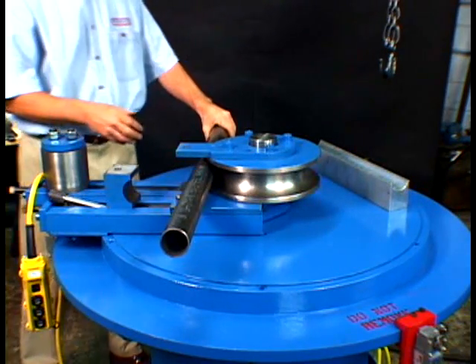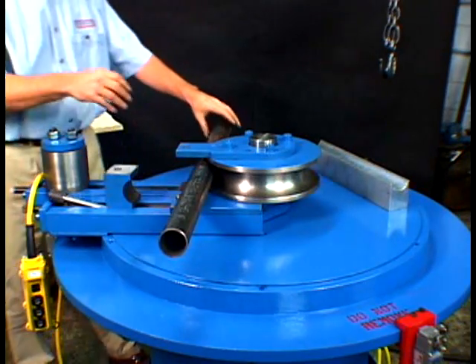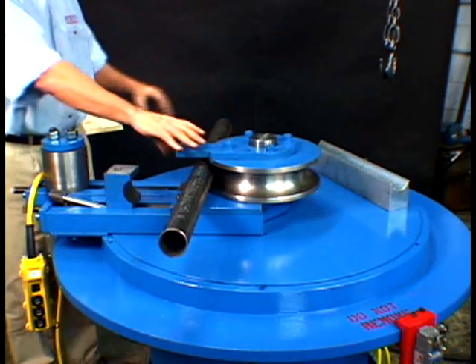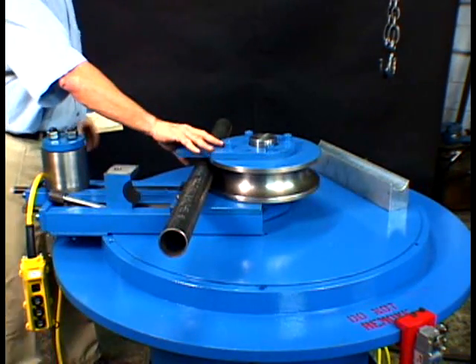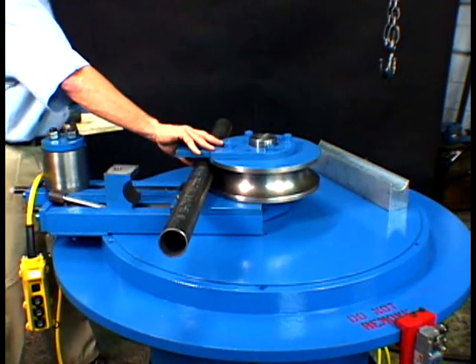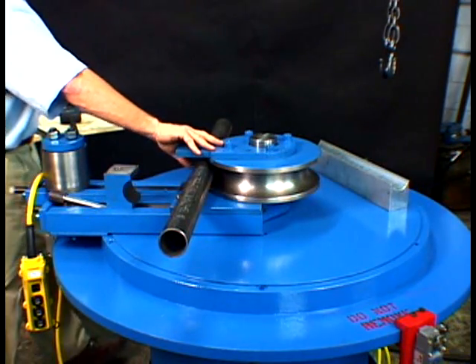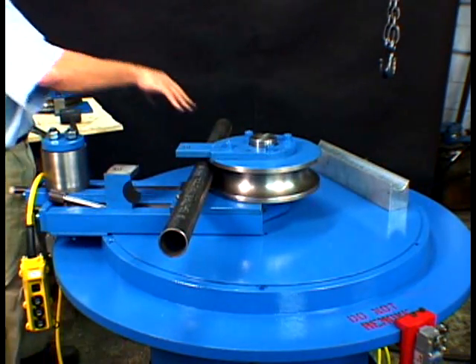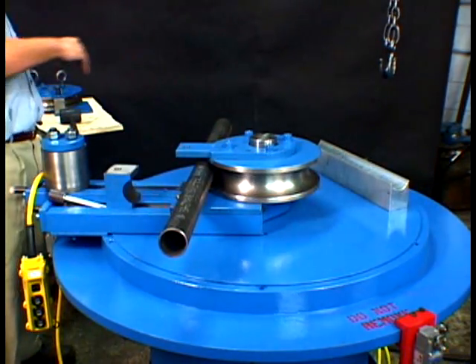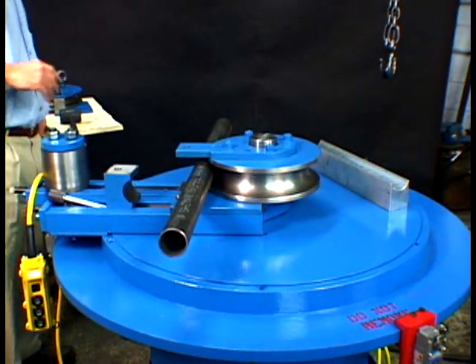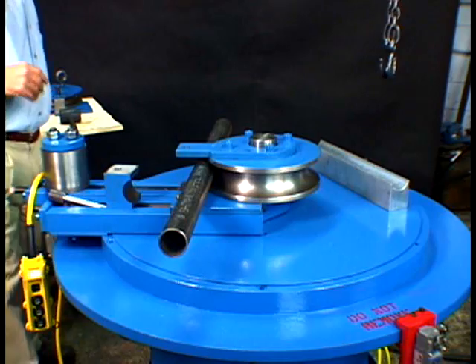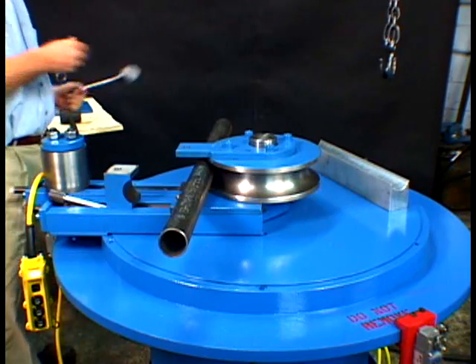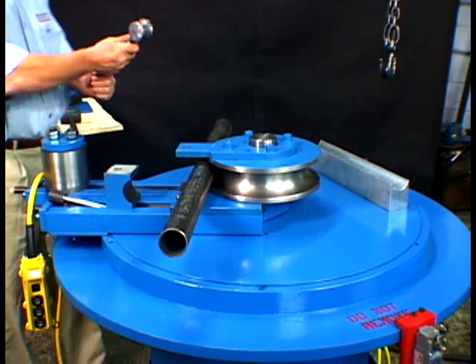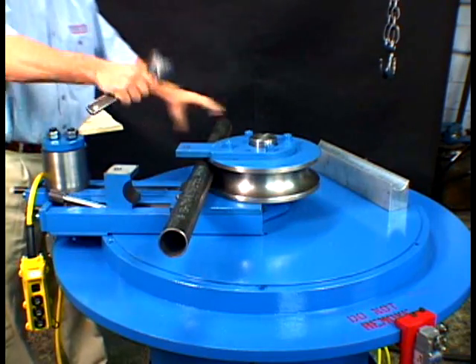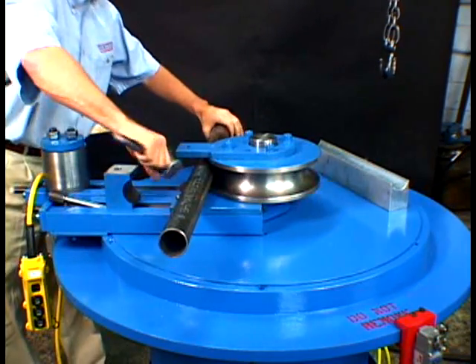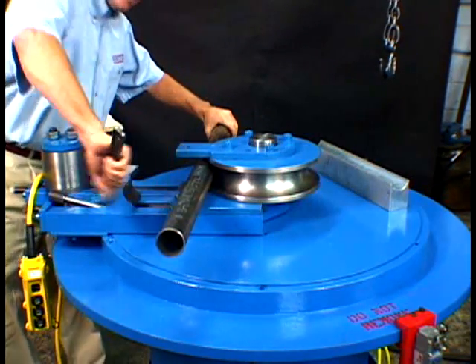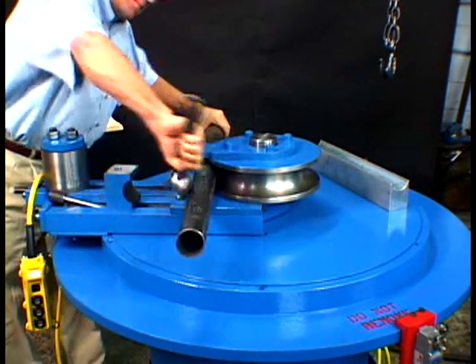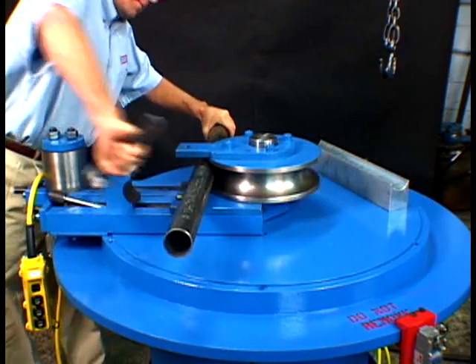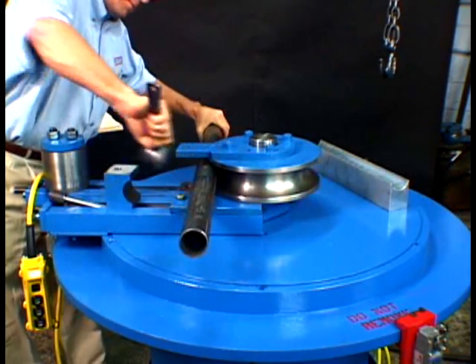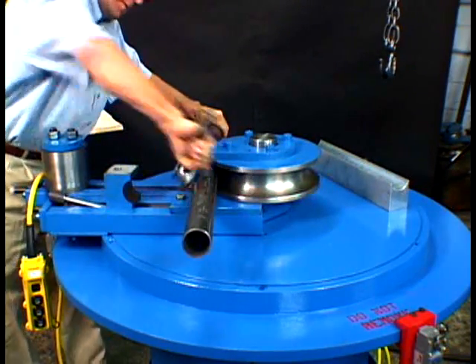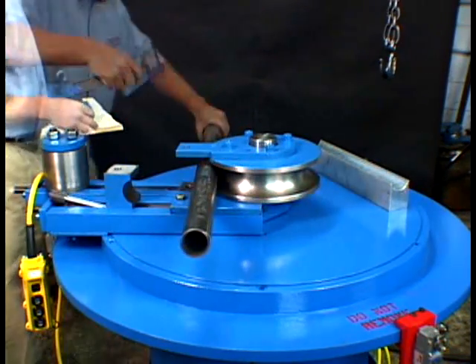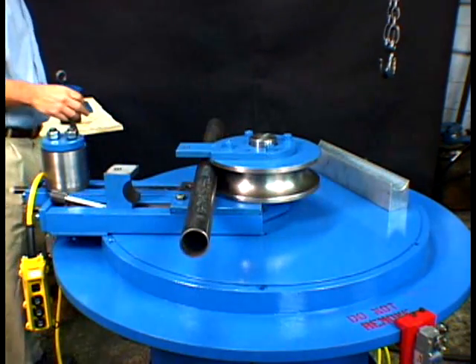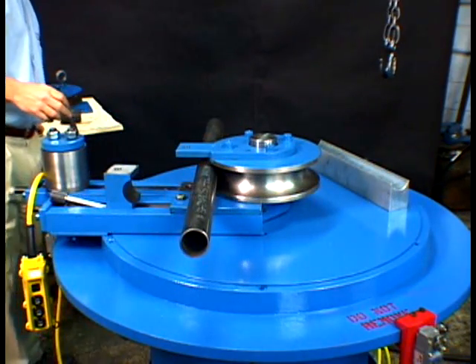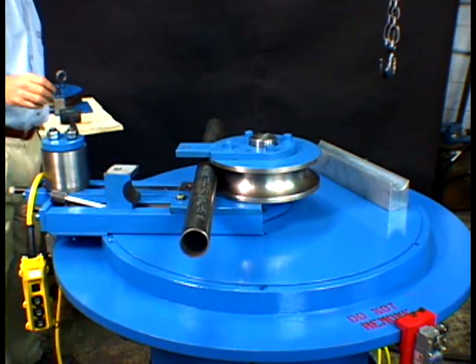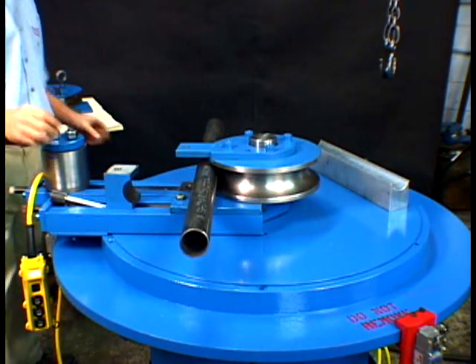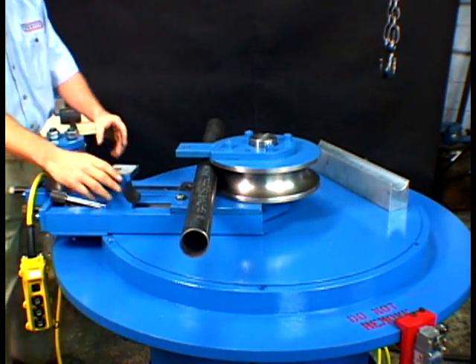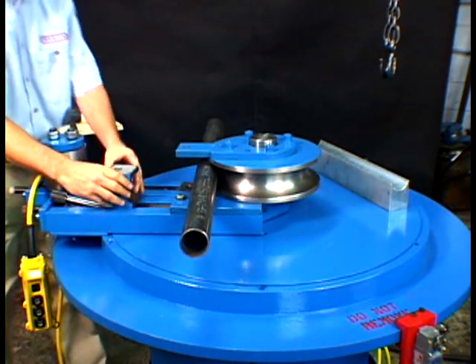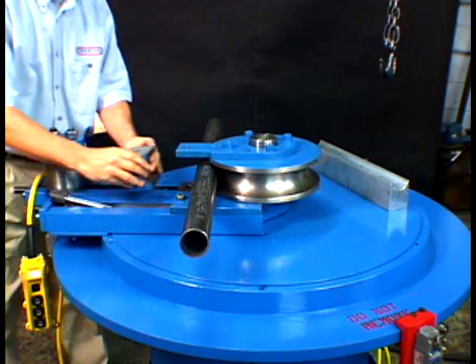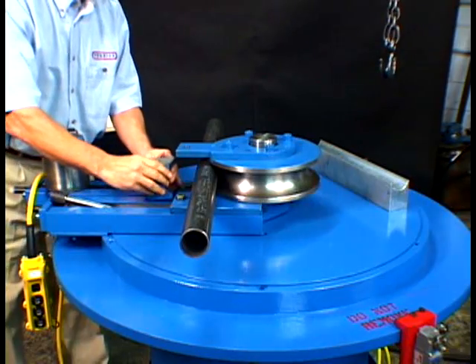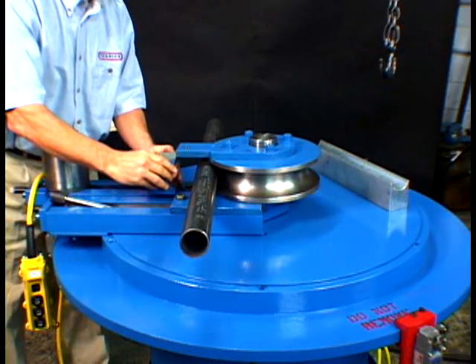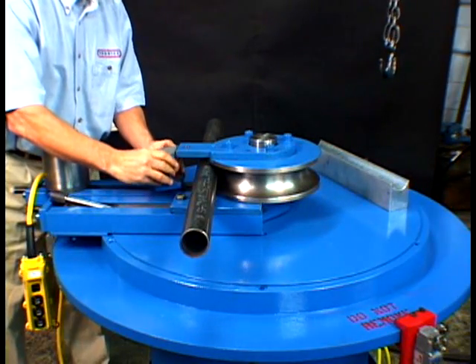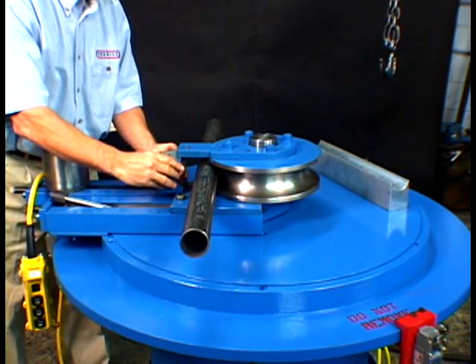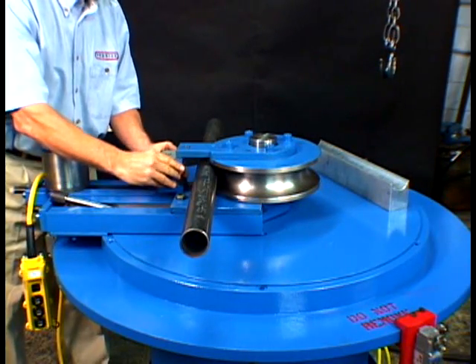Sometimes the pipe is oversized or has a coating and needs to be tapped into place in the die. If the pipe is oversized, the die will open up after a while and adjust to the pipe size.